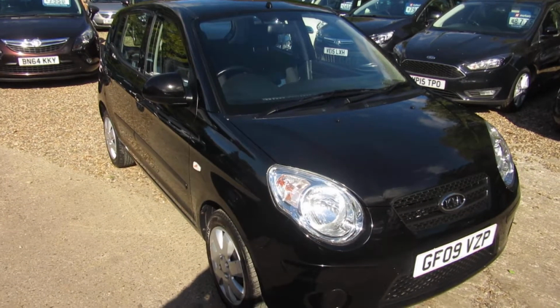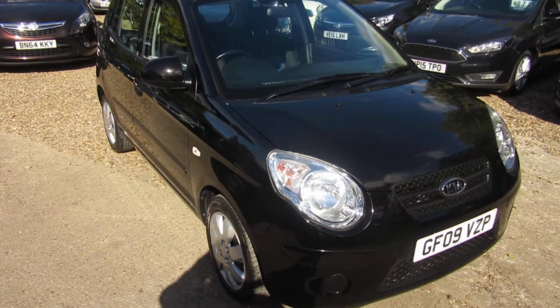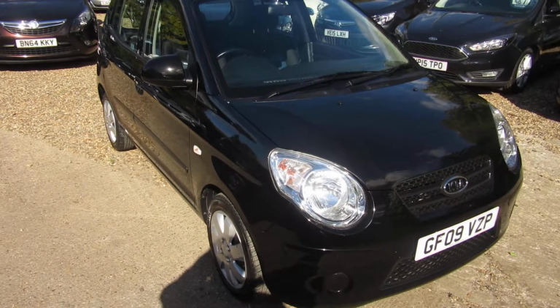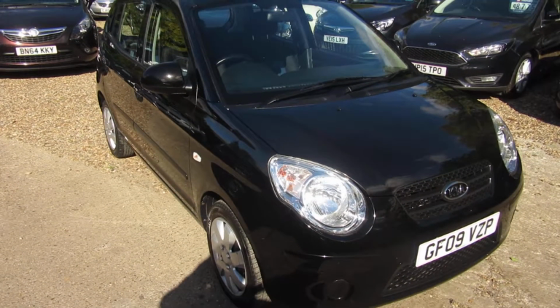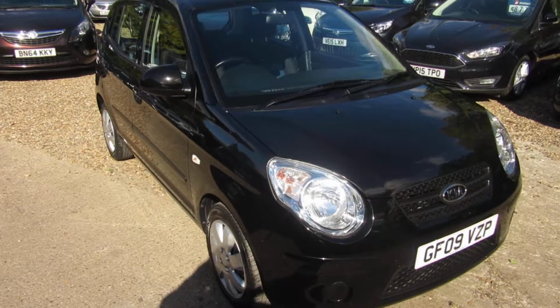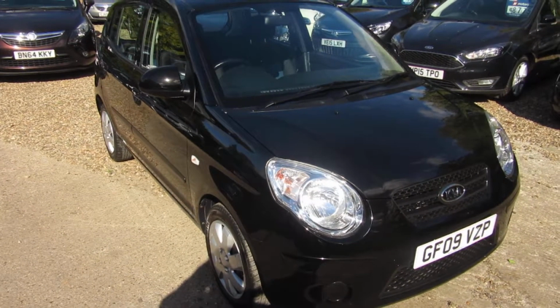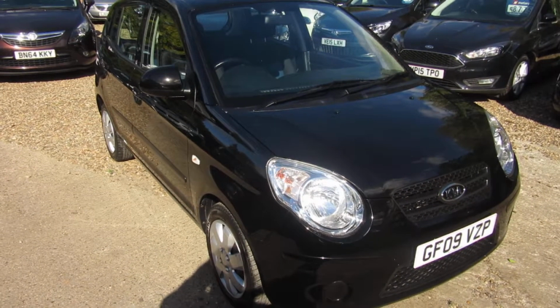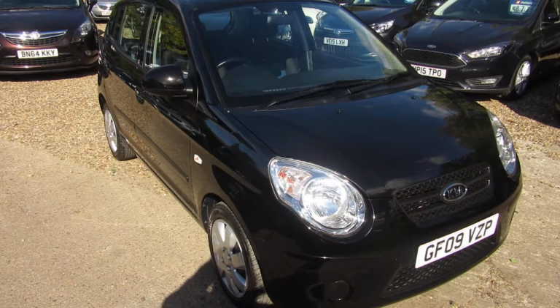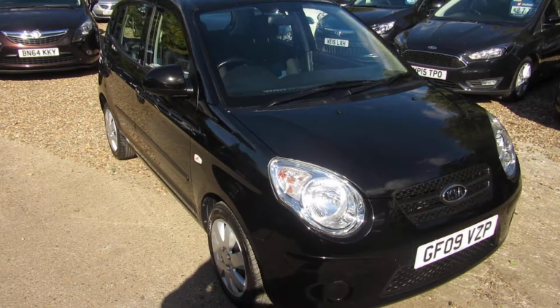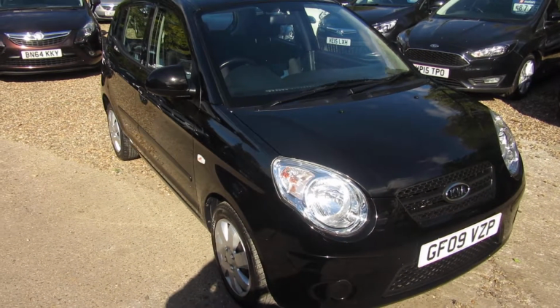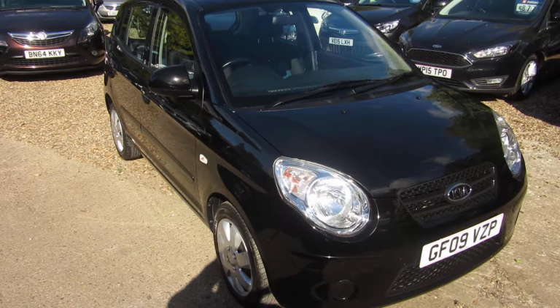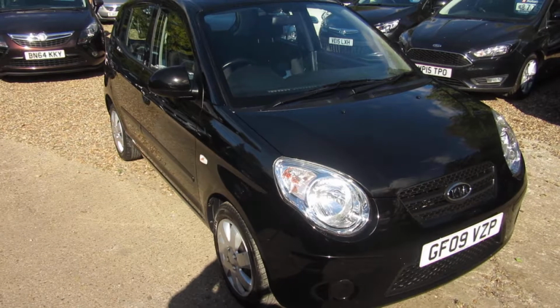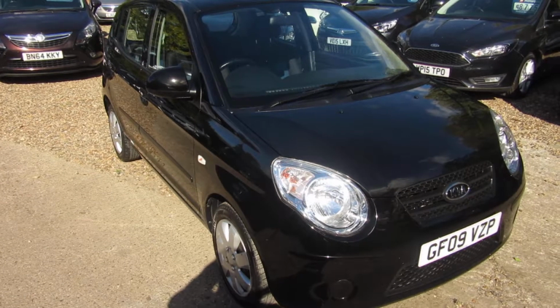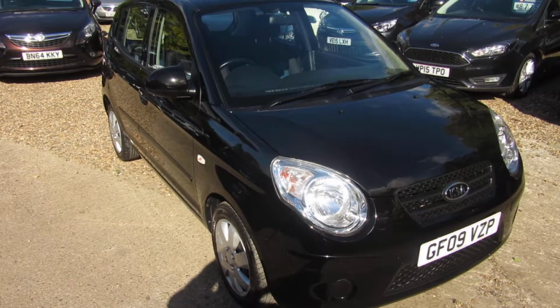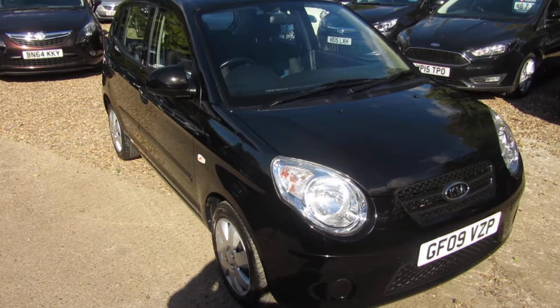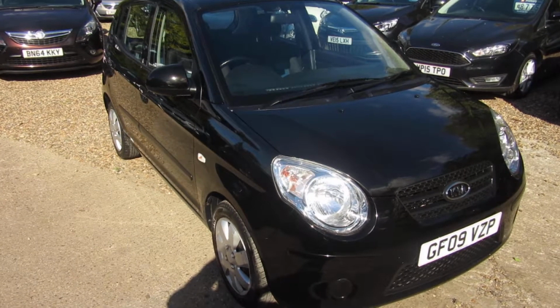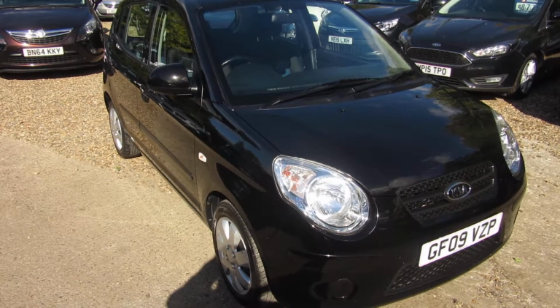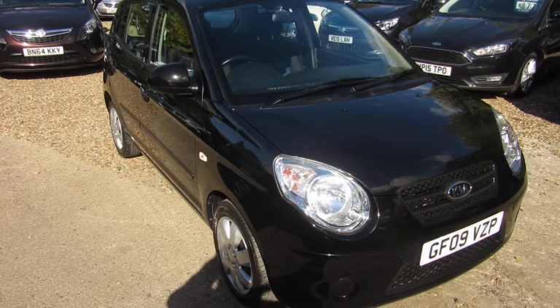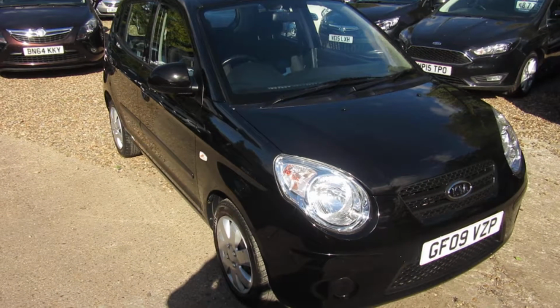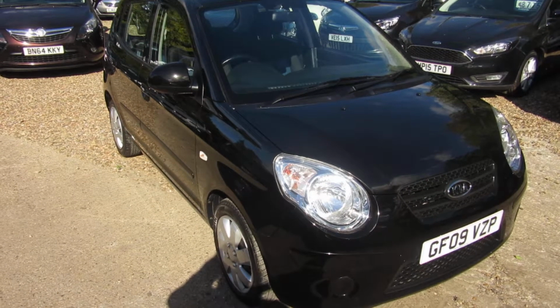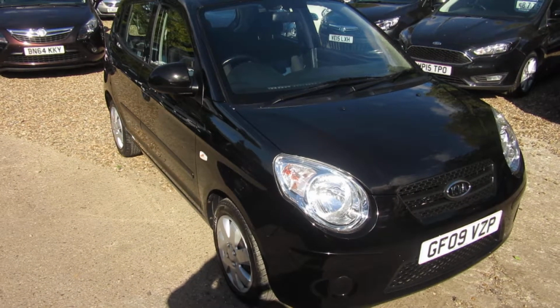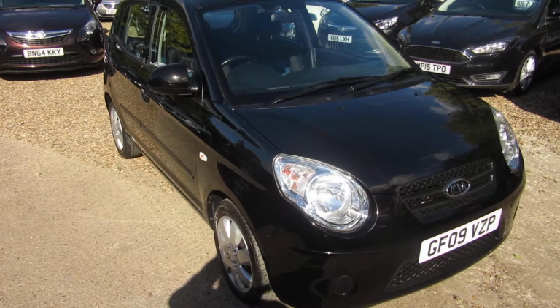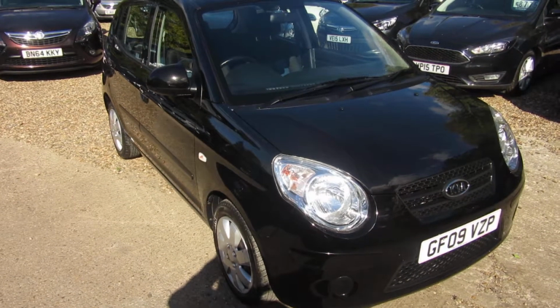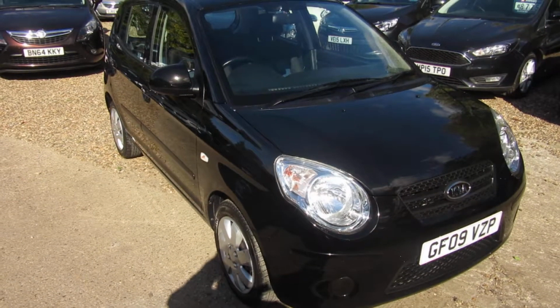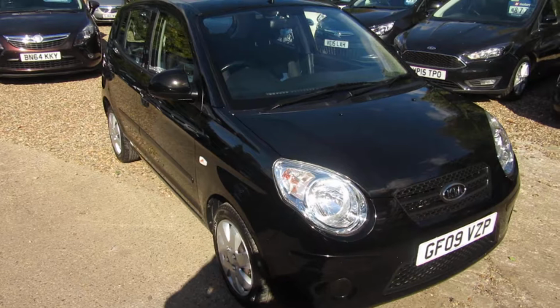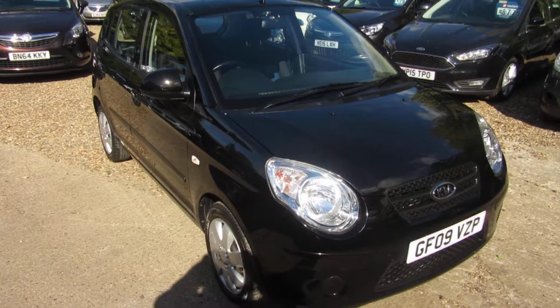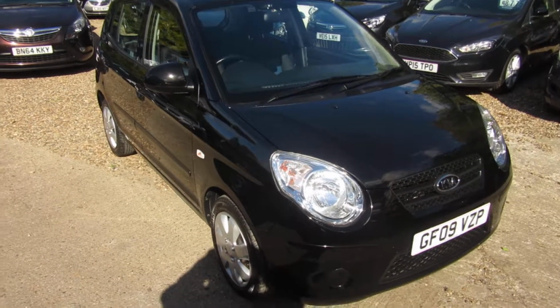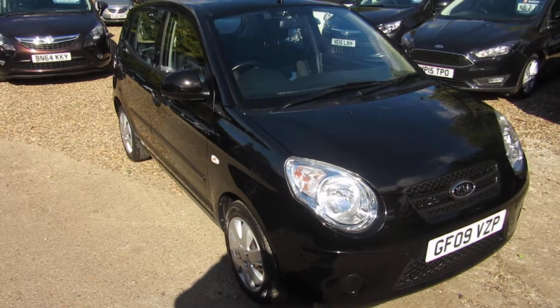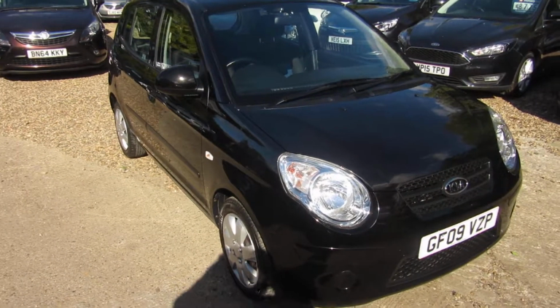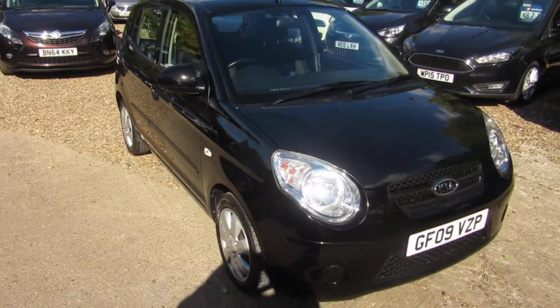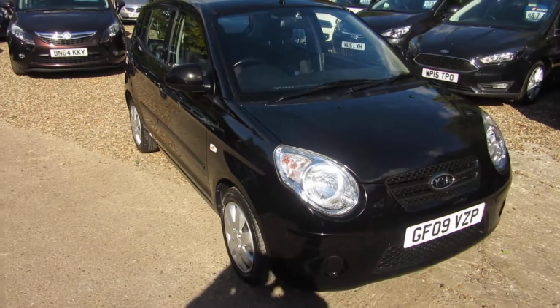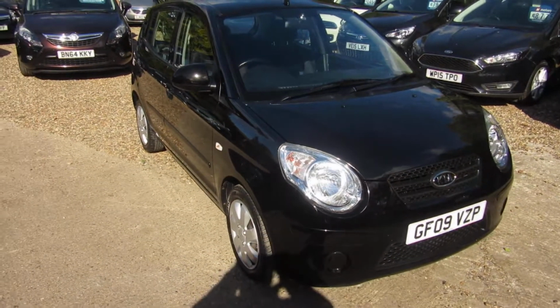Check out this car on our website — you can apply directly for finance from the website, or give us a call. We'll take any vehicle in part exchange. We'll see you soon down in Windlesham. Bye for now.